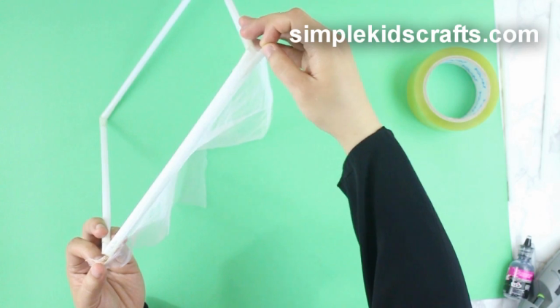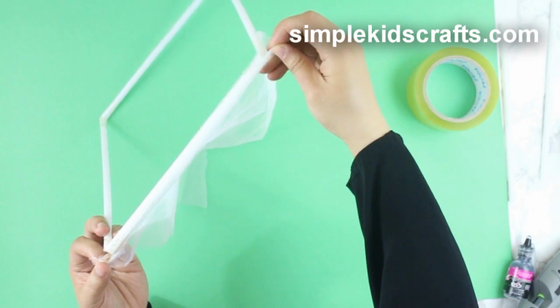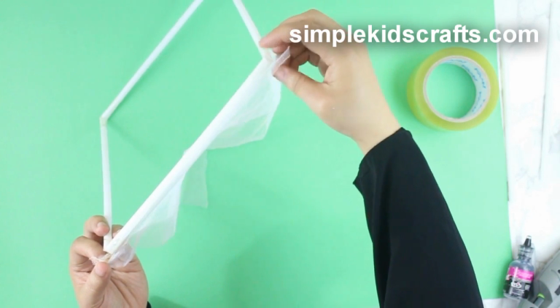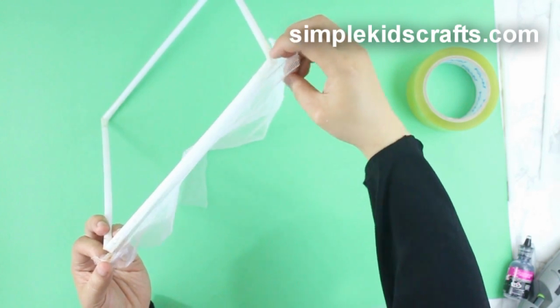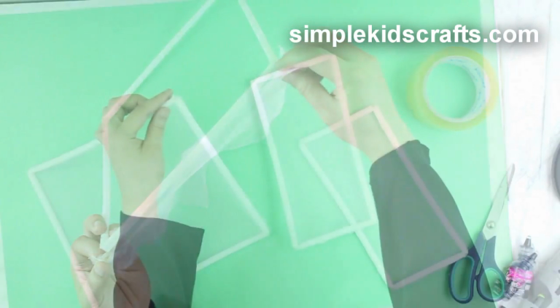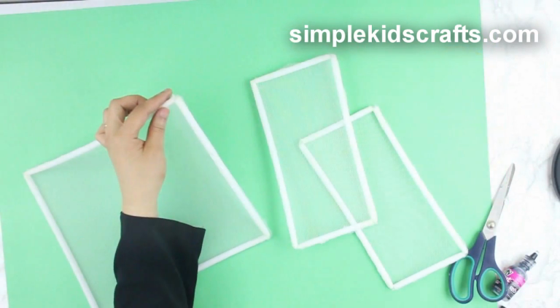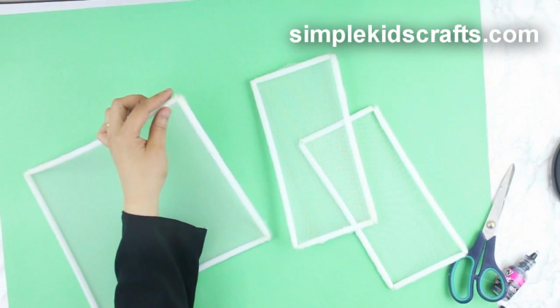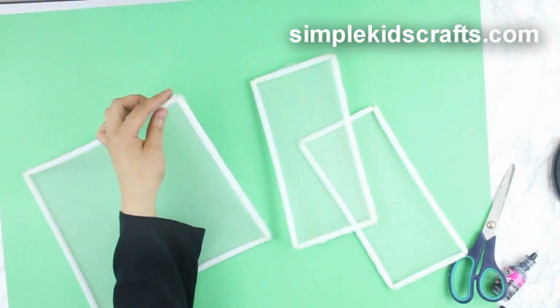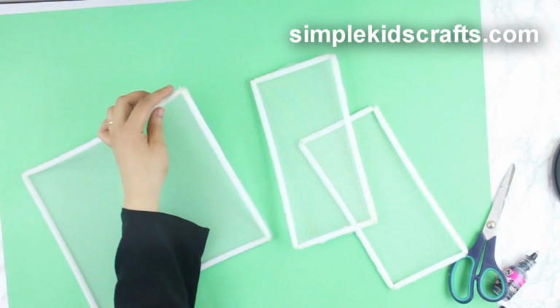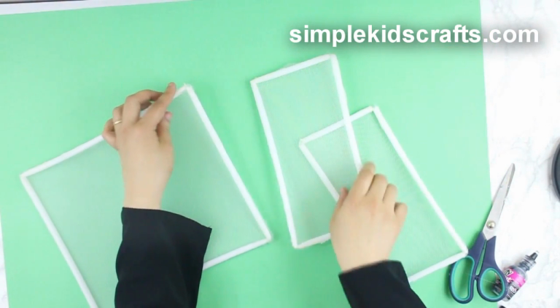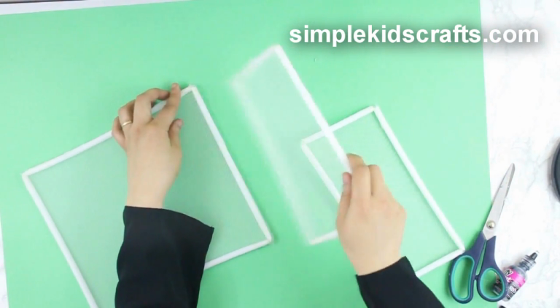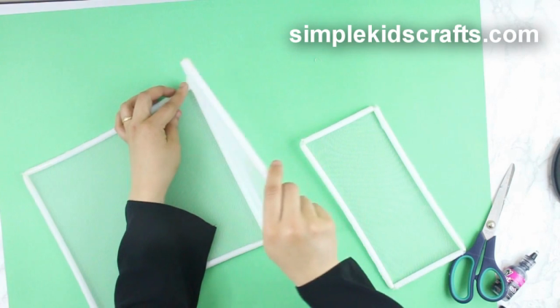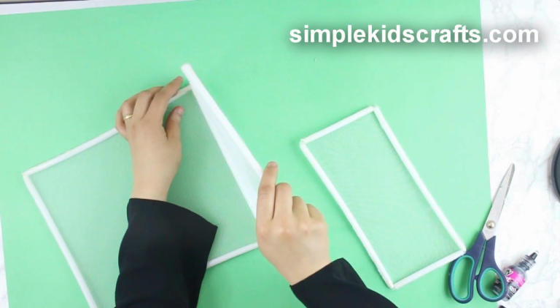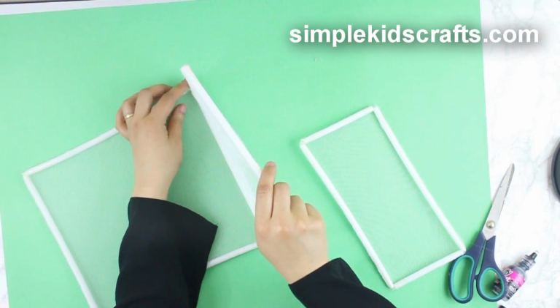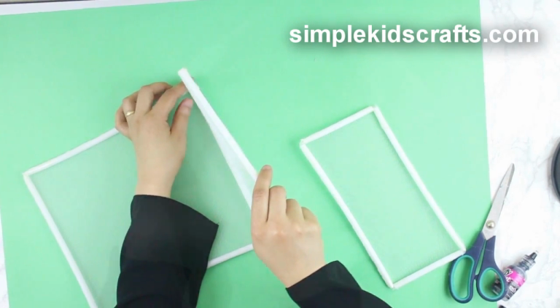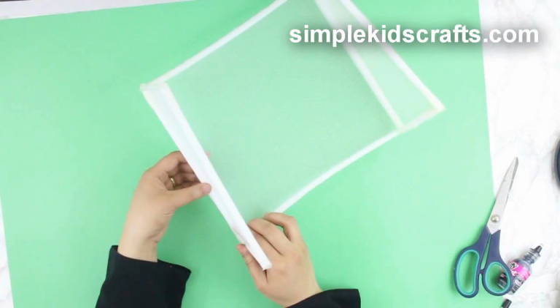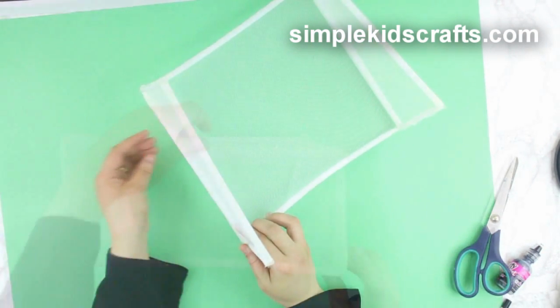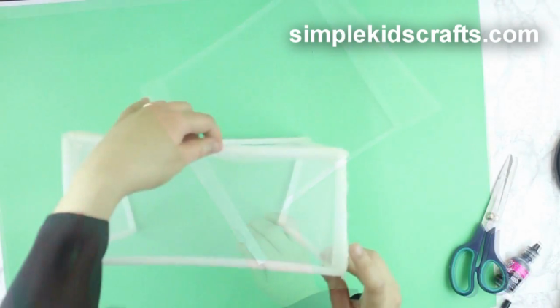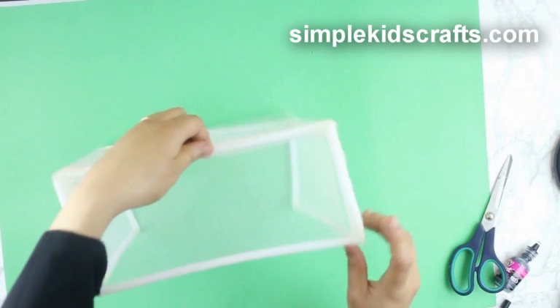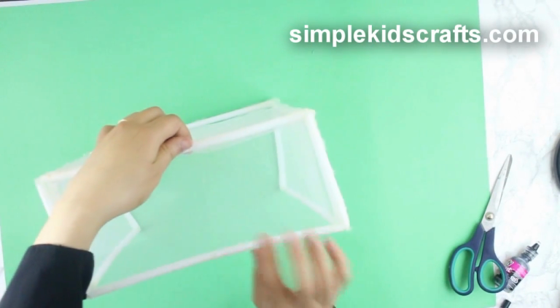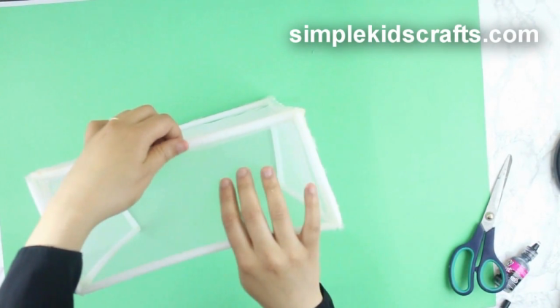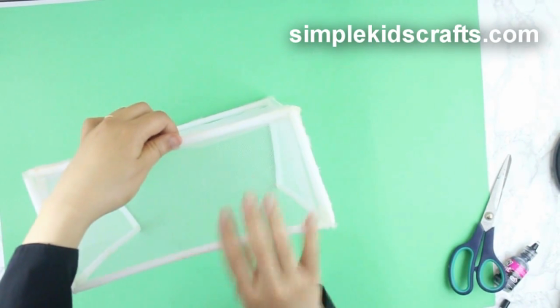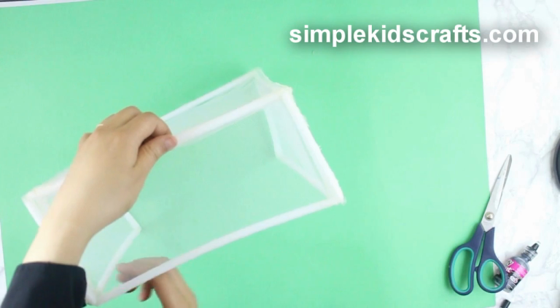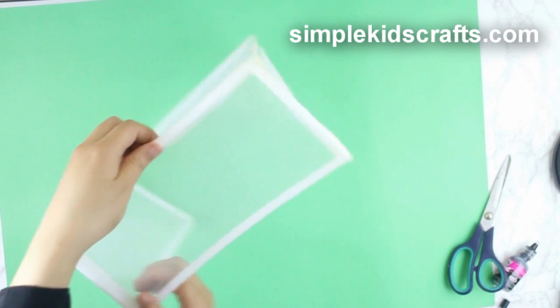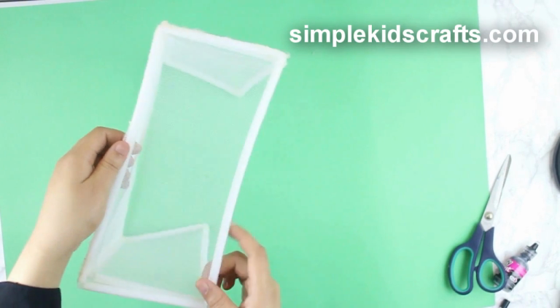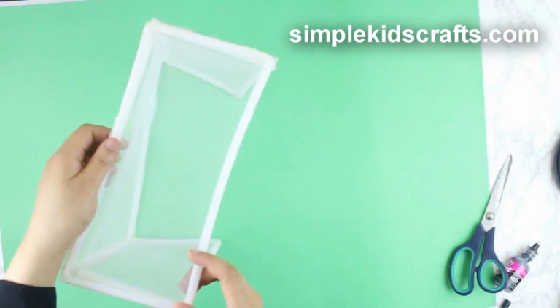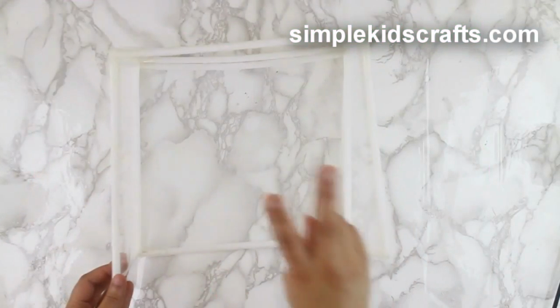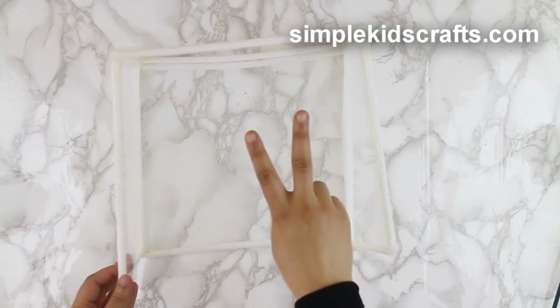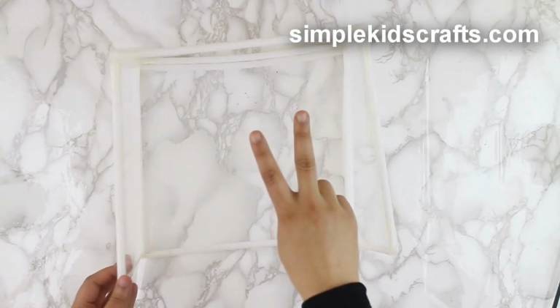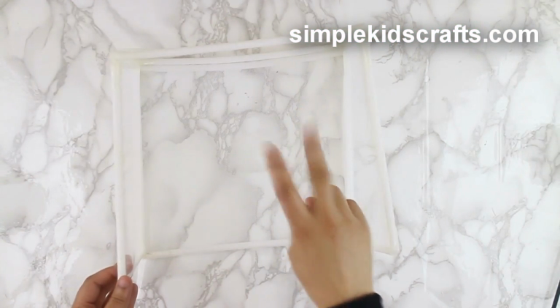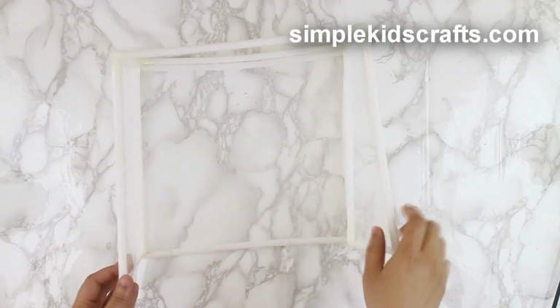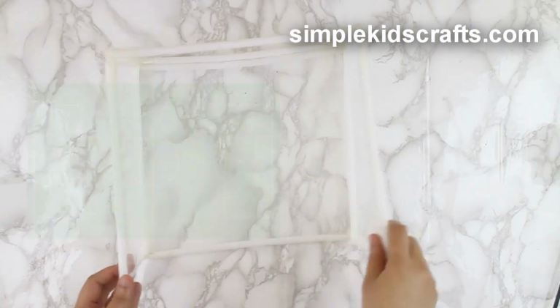Make three more frames for the sides and the top, and attach them together to form the net. You will need two nets, one for each team.